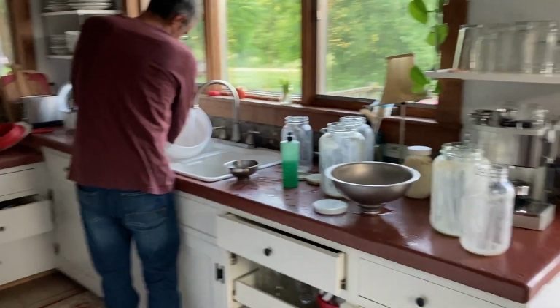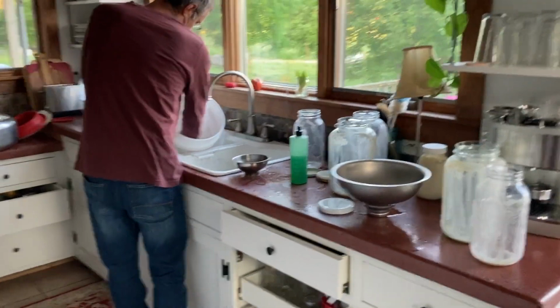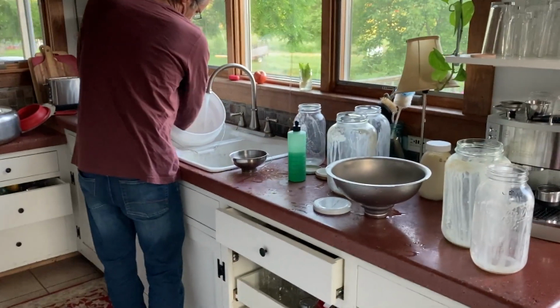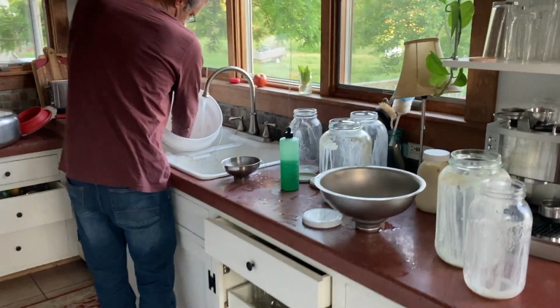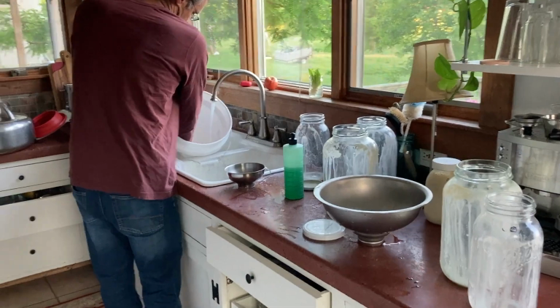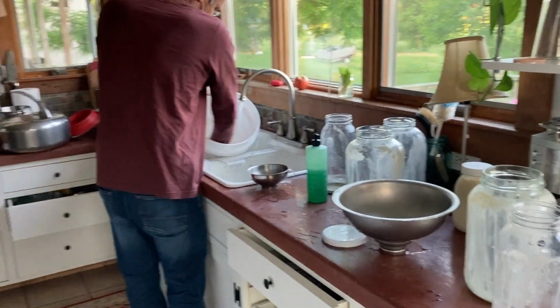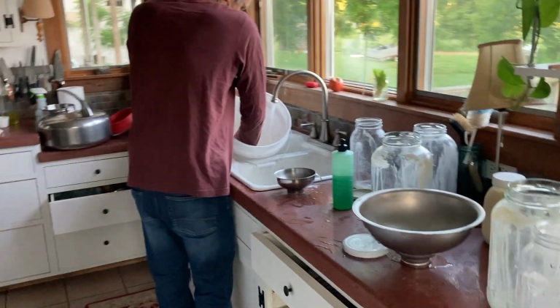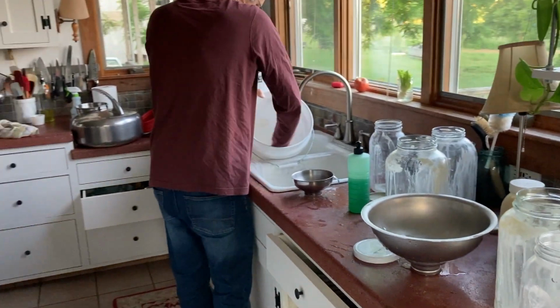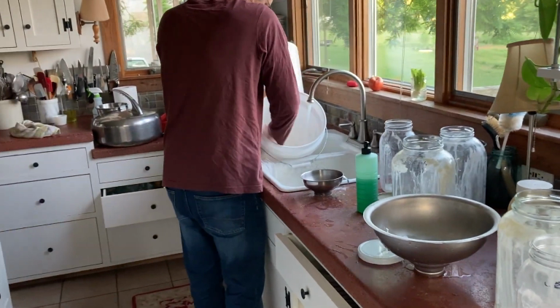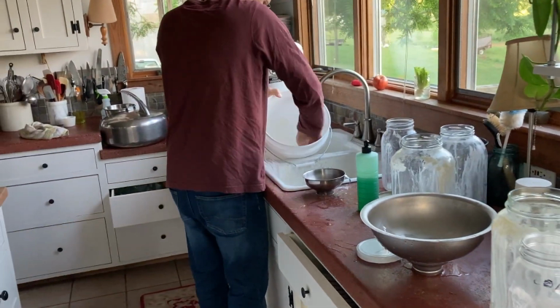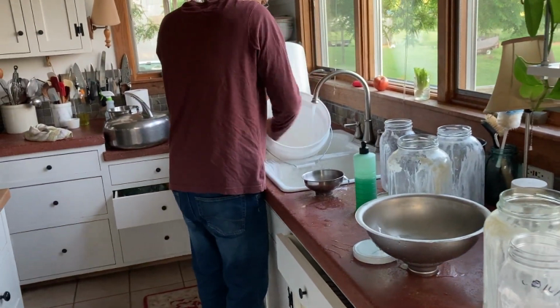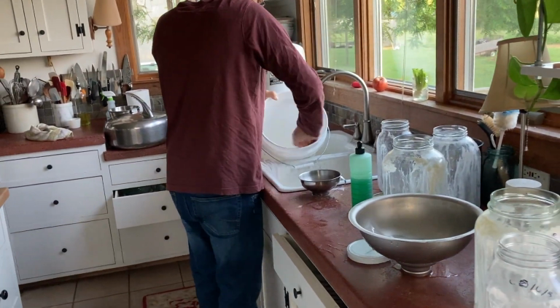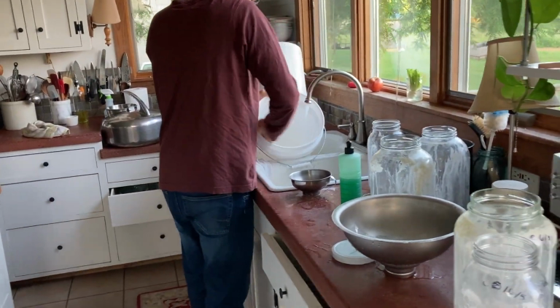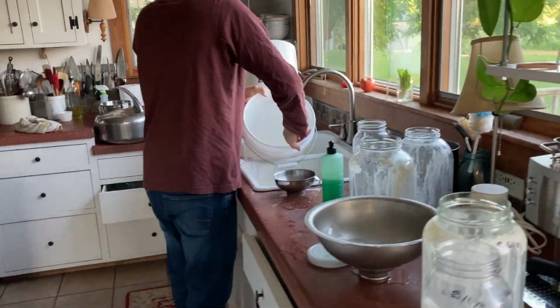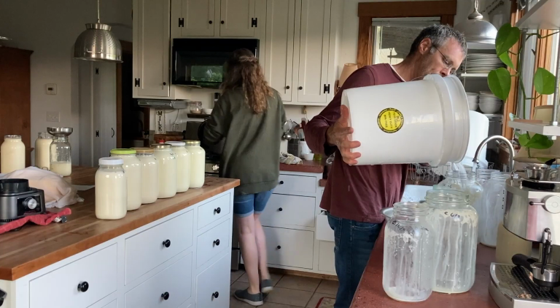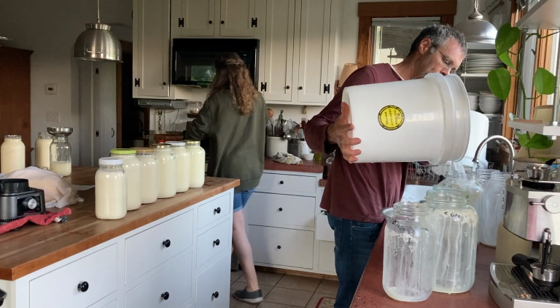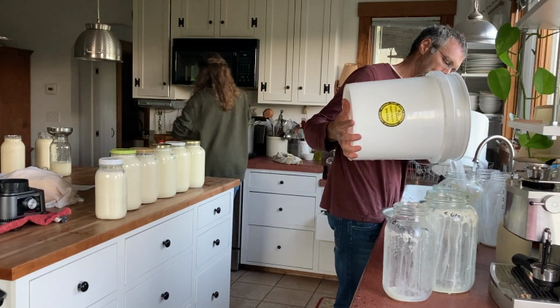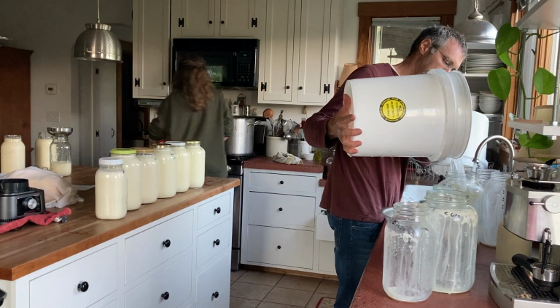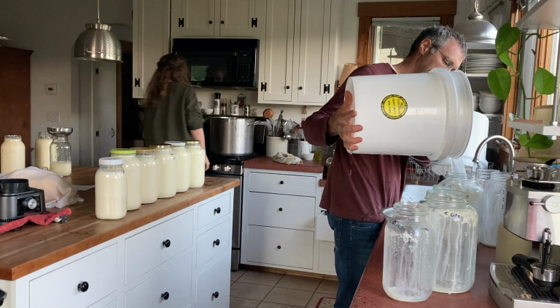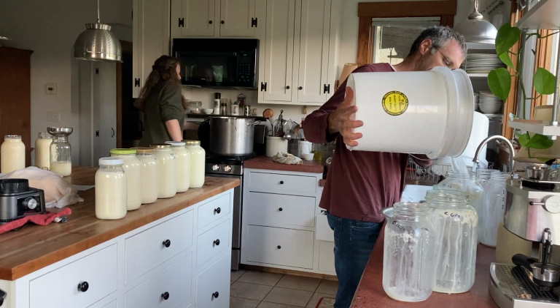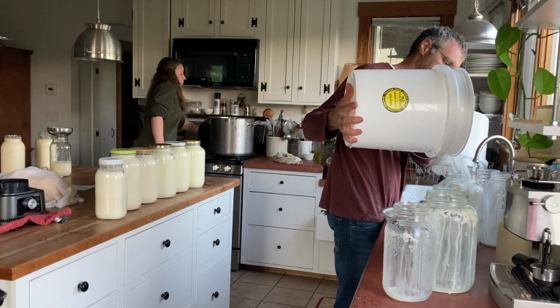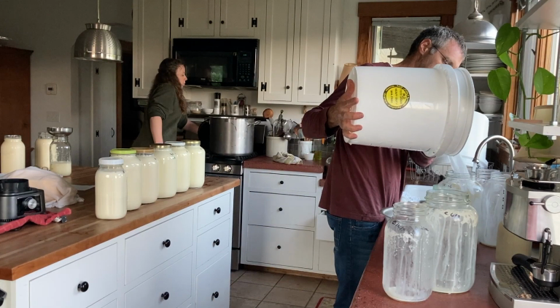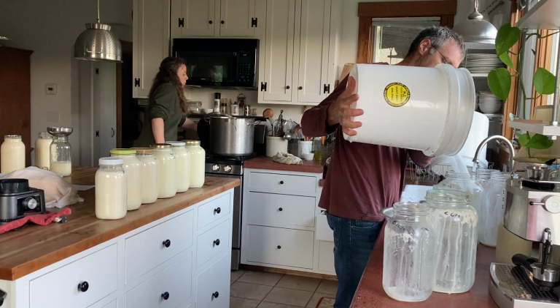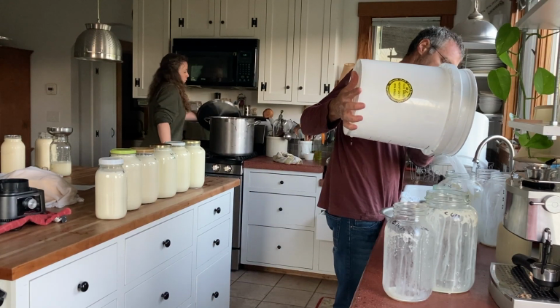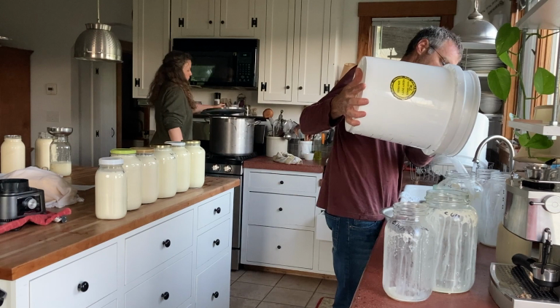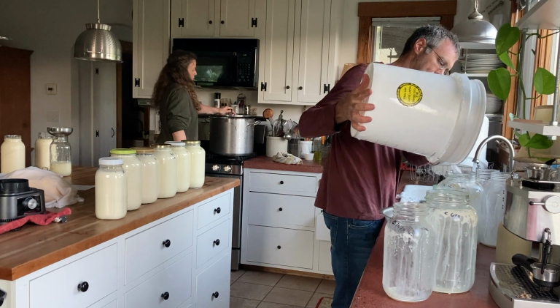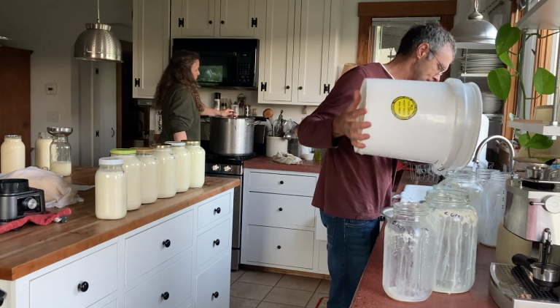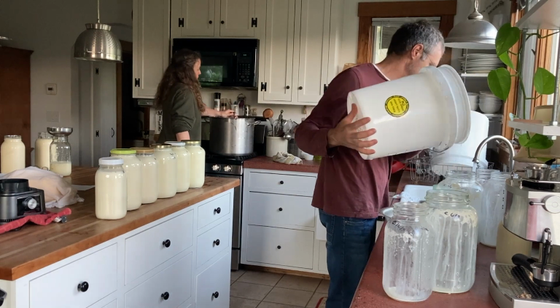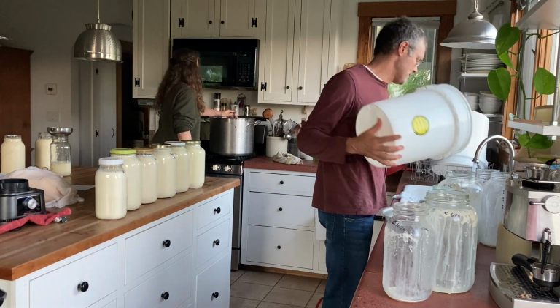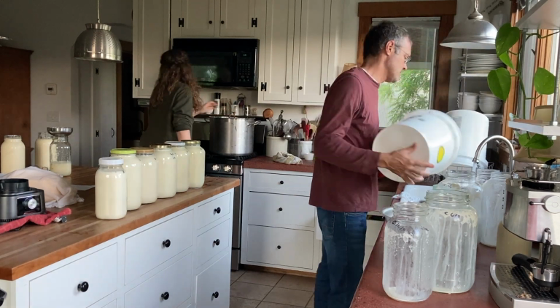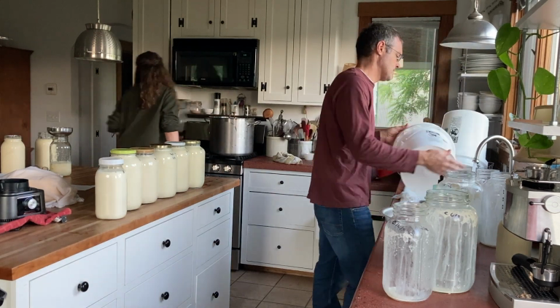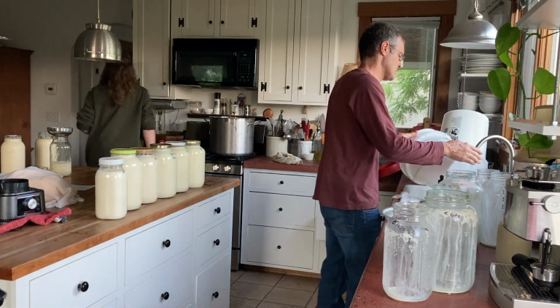And then there's just a lot of cleaning up. It doesn't take that long — if we work together it goes pretty quick, but we're working.